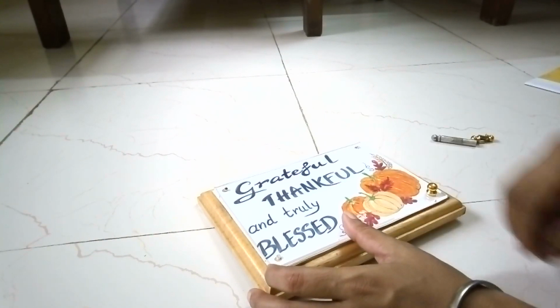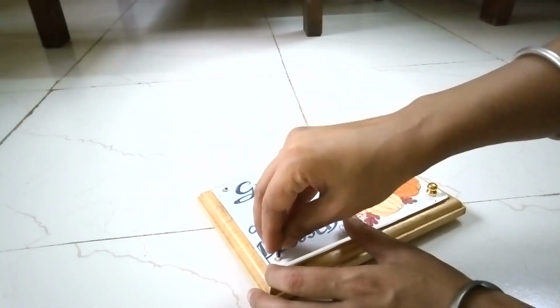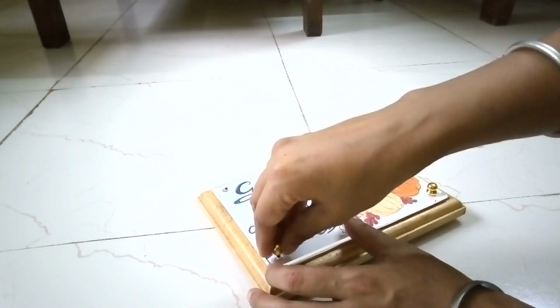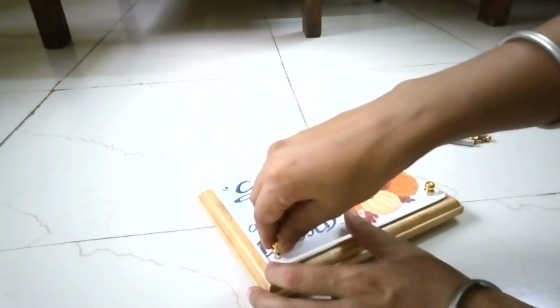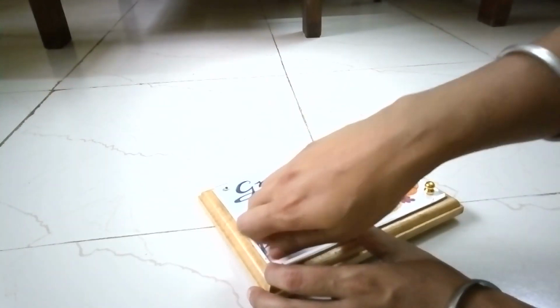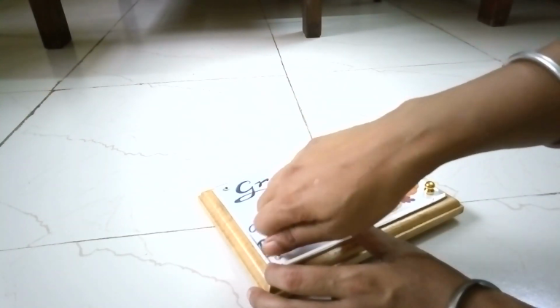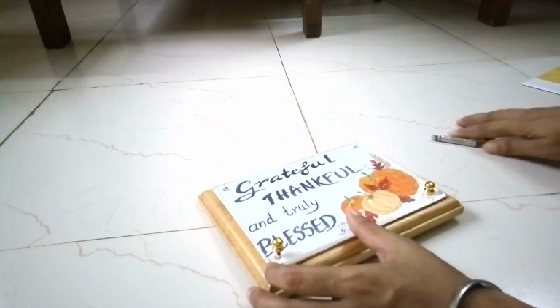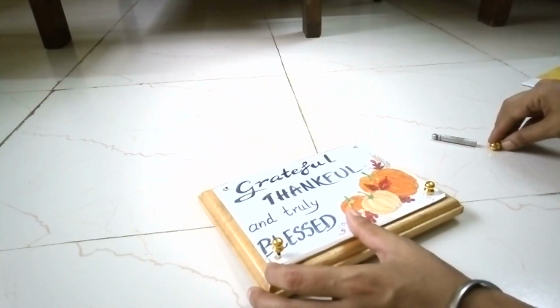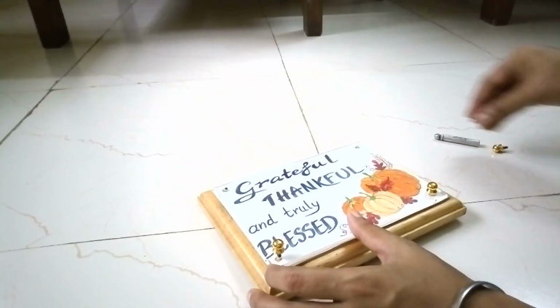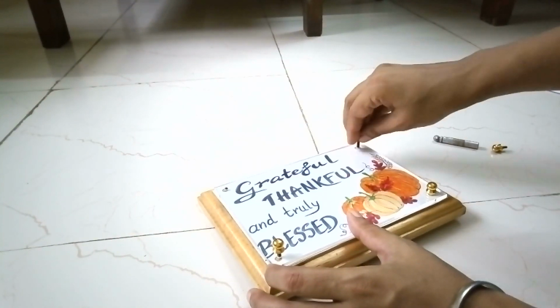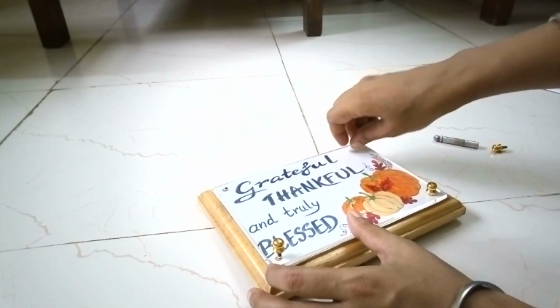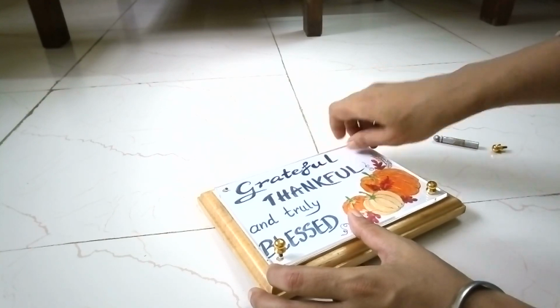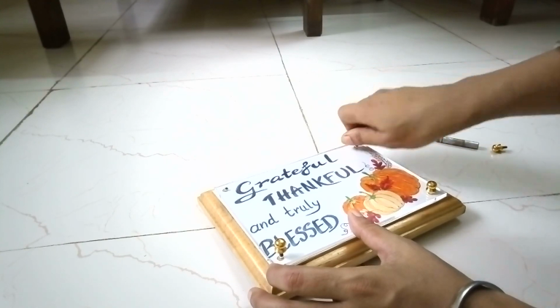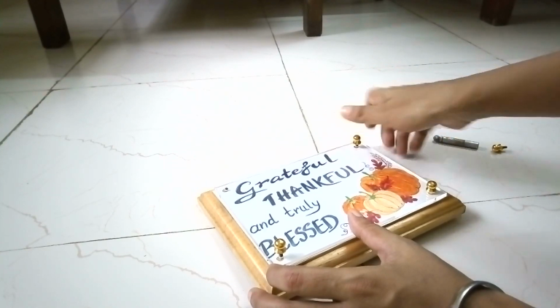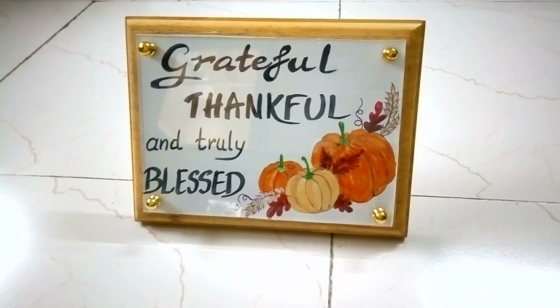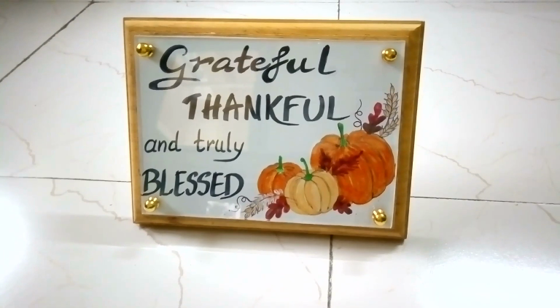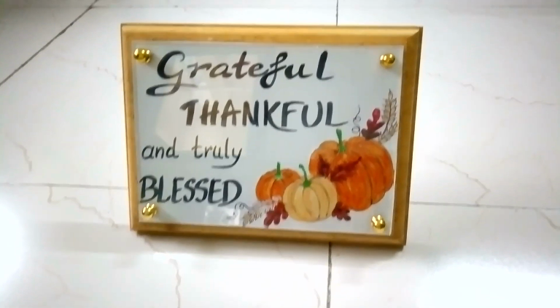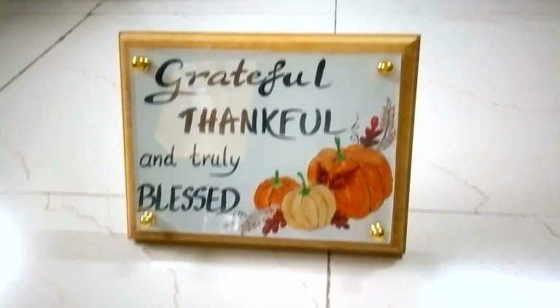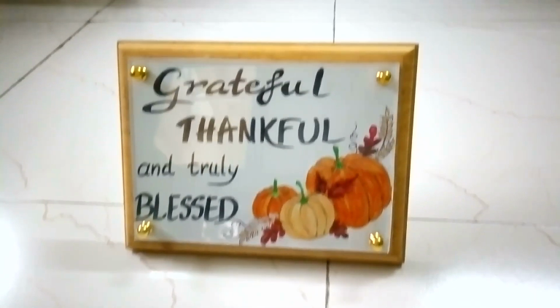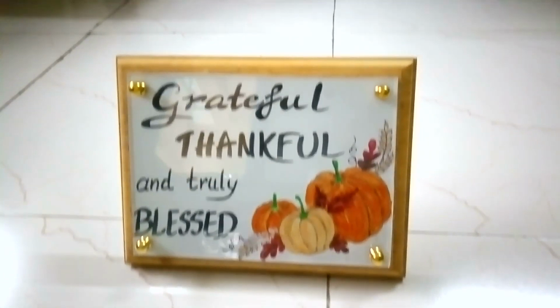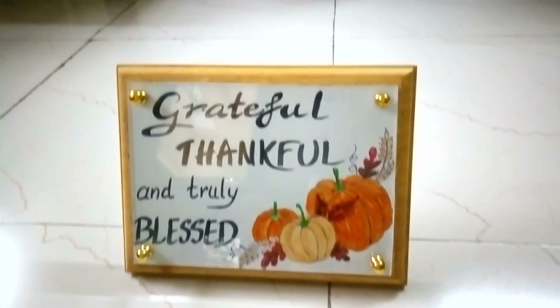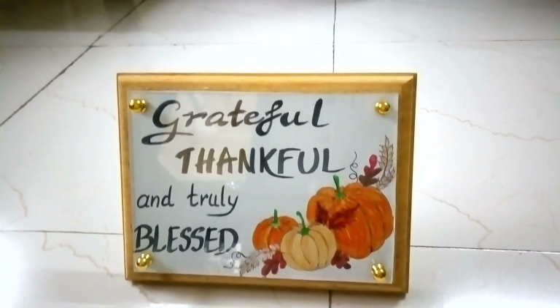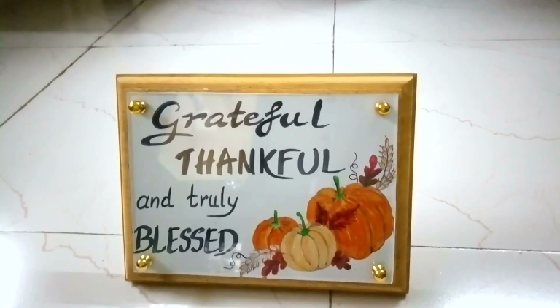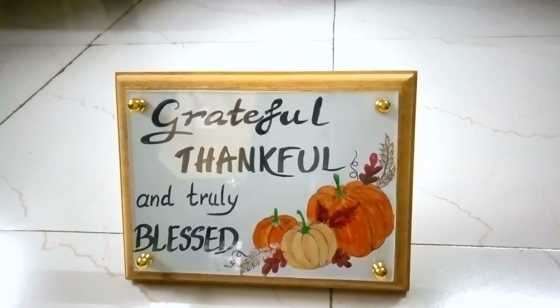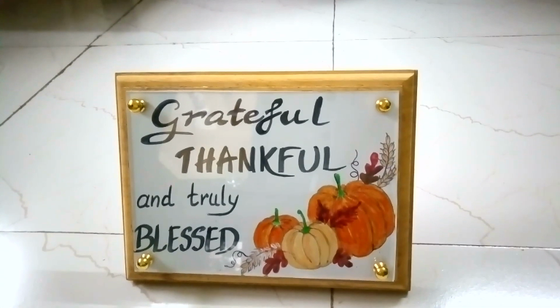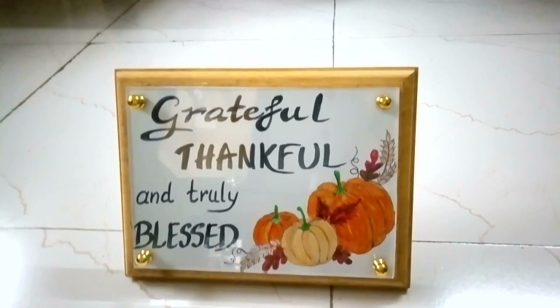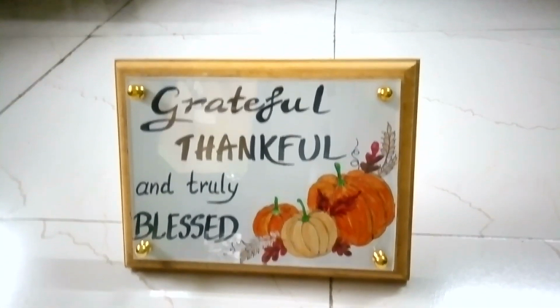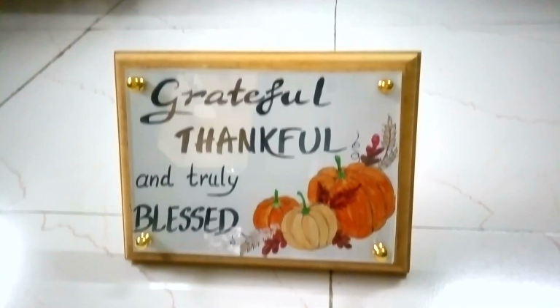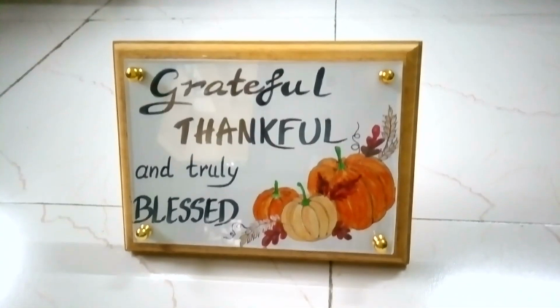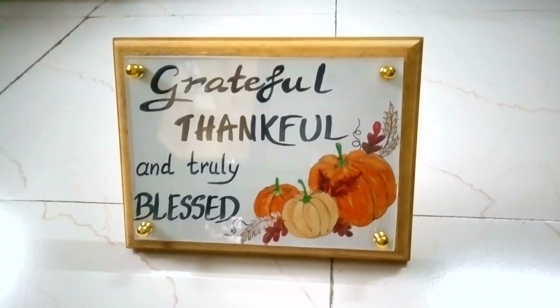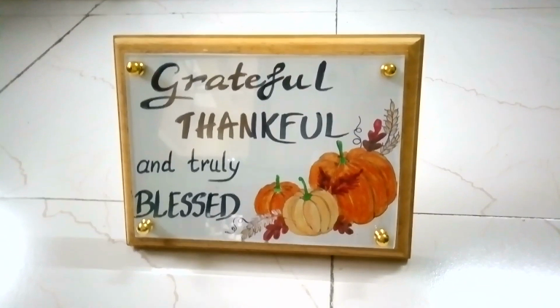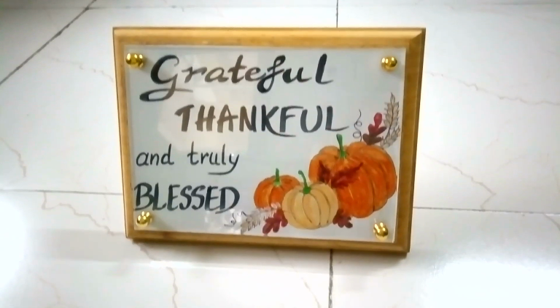Next I just assembled the frame. 'Grateful, thankful and truly blessed.' Looks so pretty.